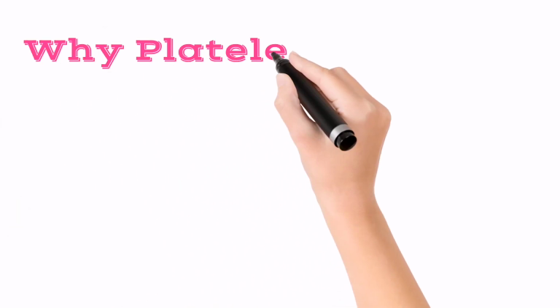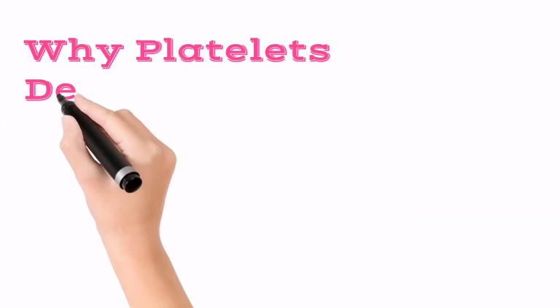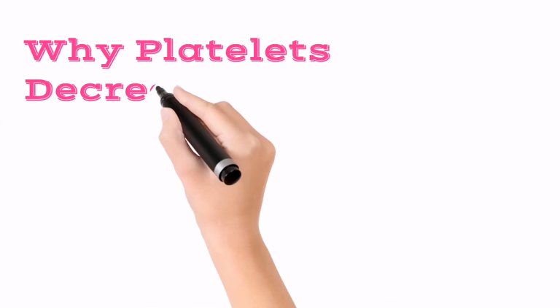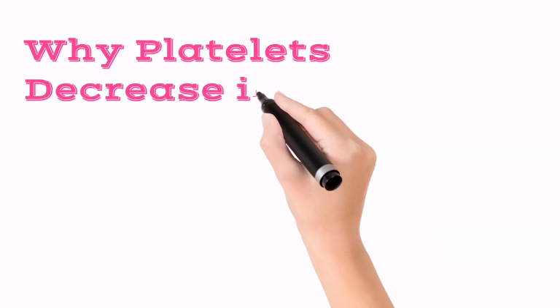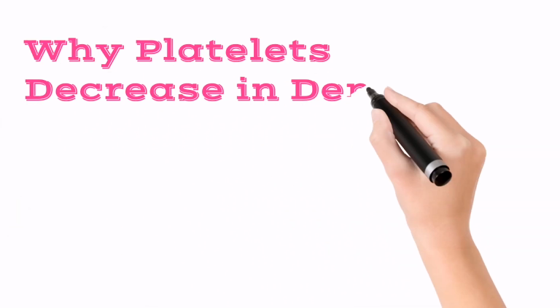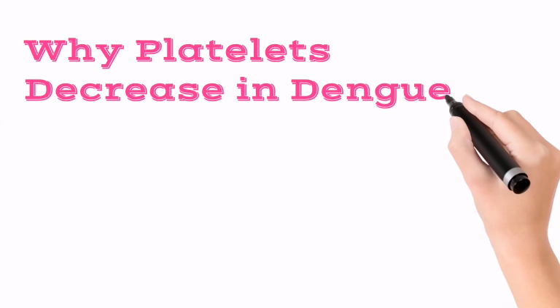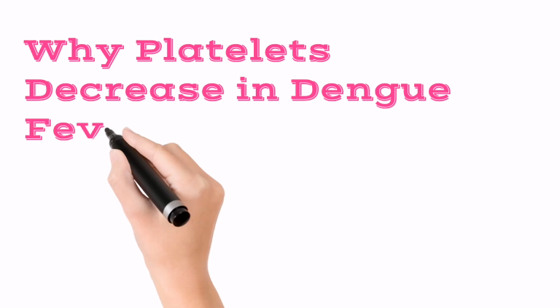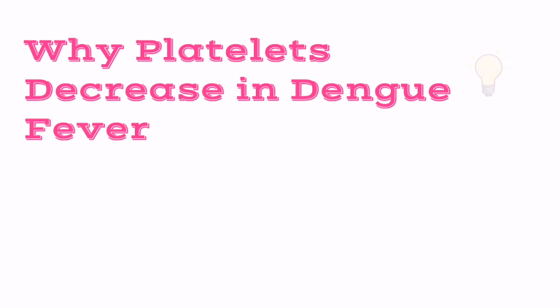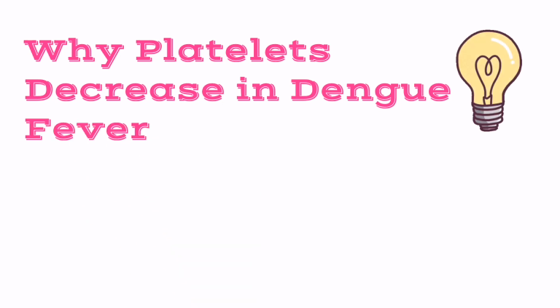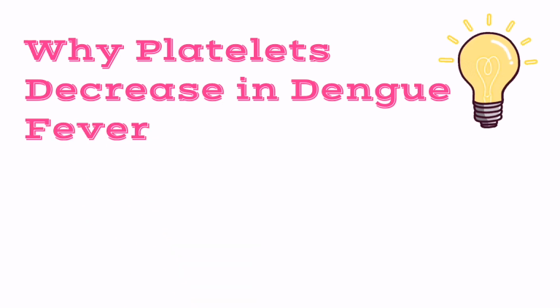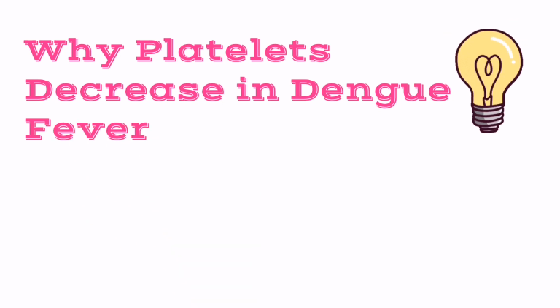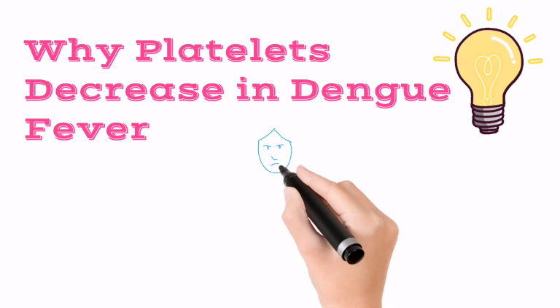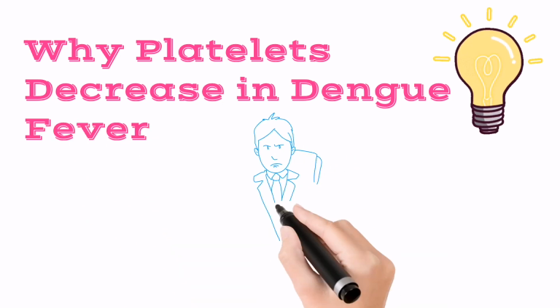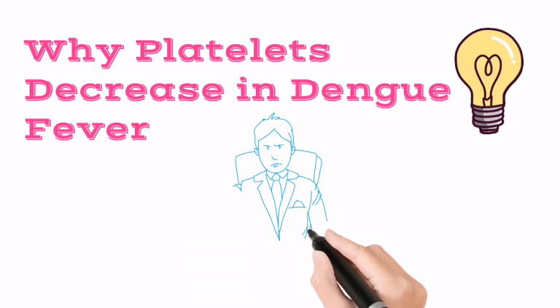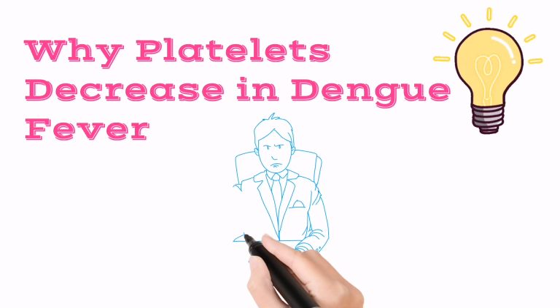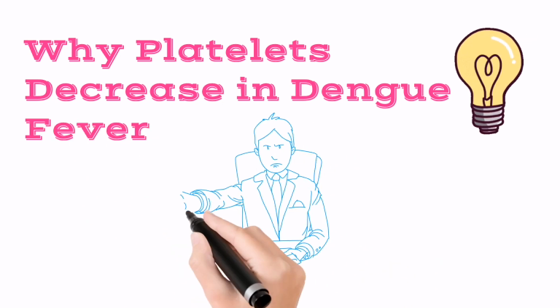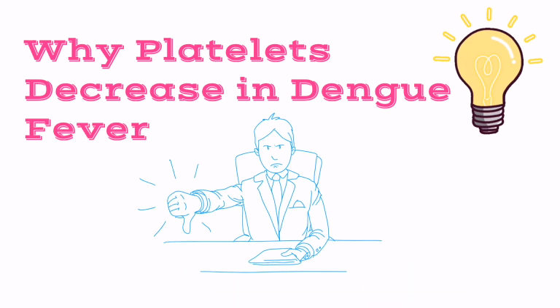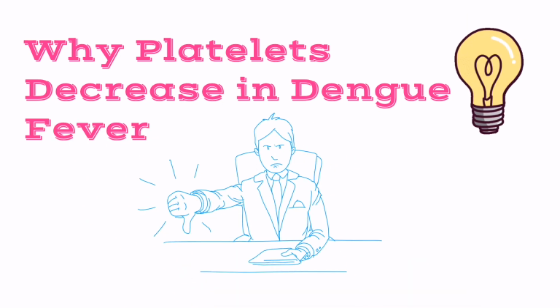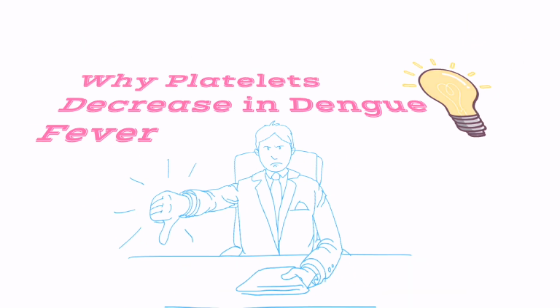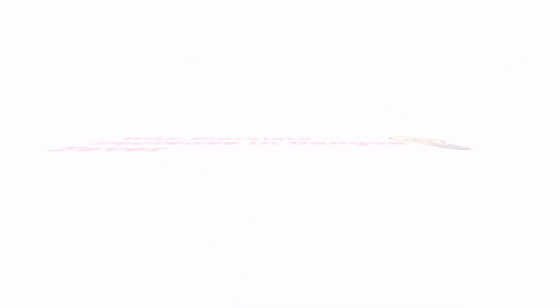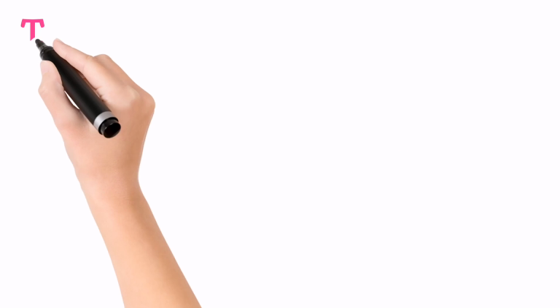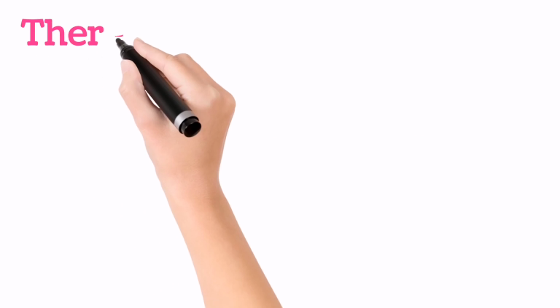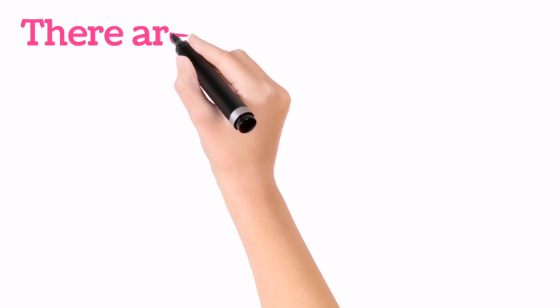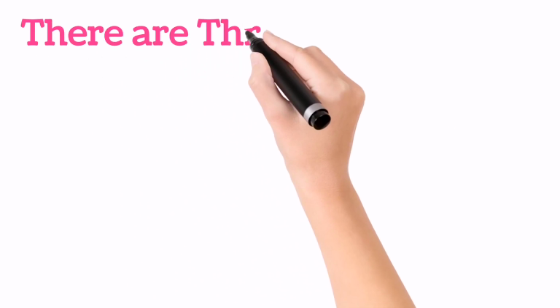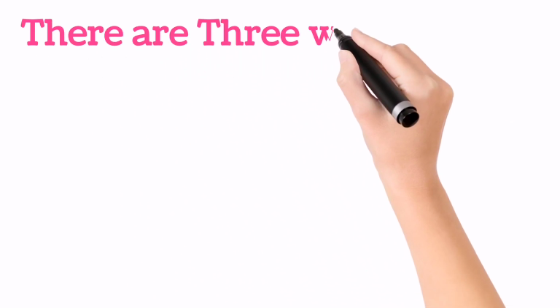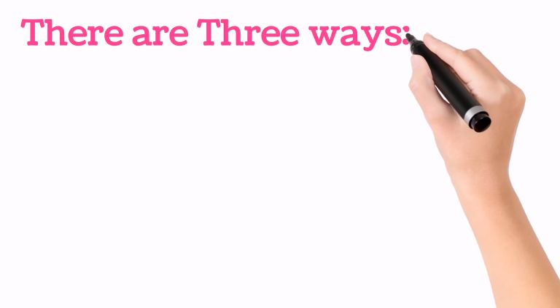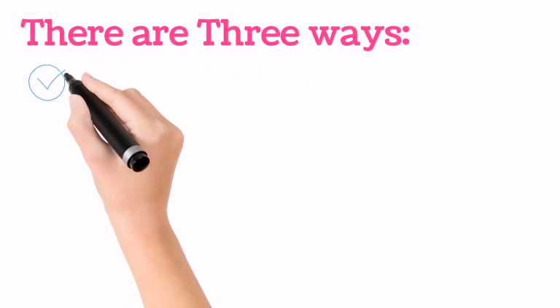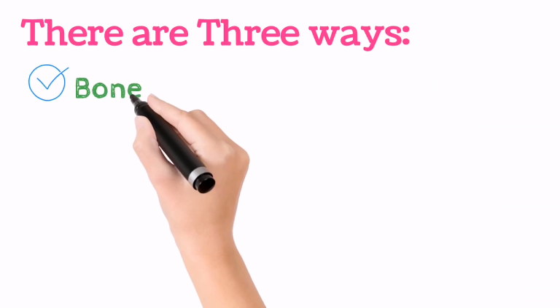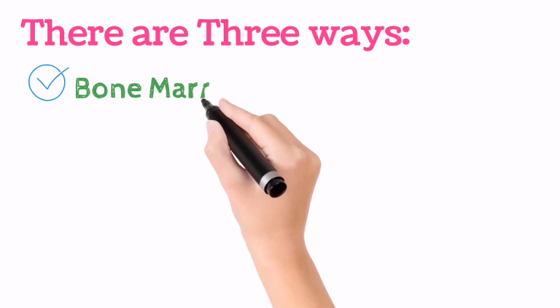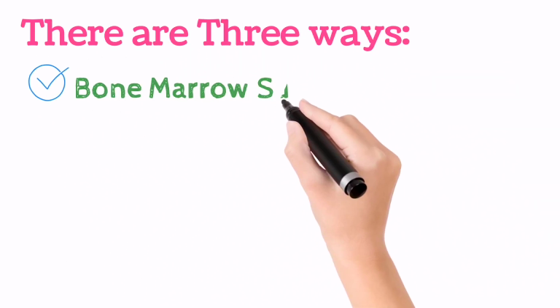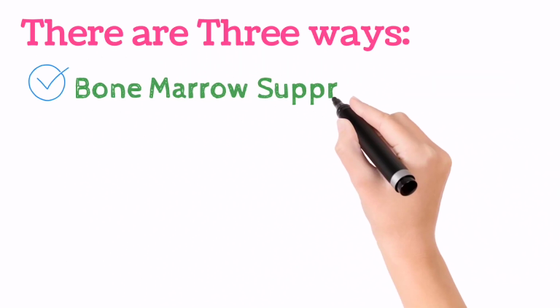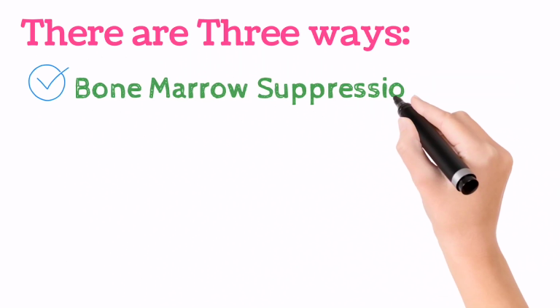Now we will discuss why platelet counts become down in Dengue Virus. There are three reasons for decreasing platelets. First: bone marrow suppression.